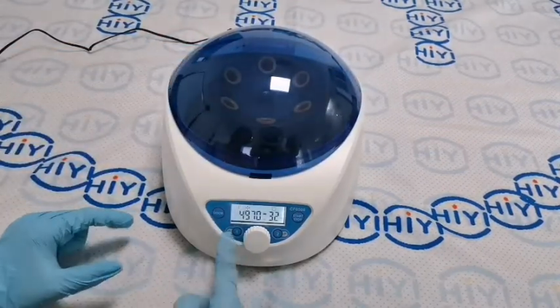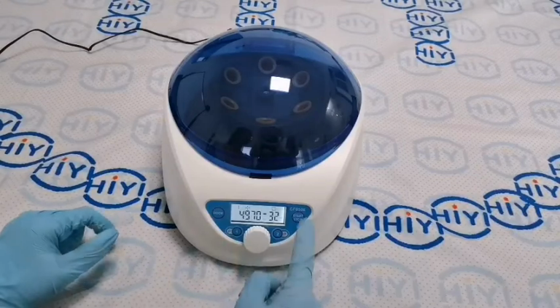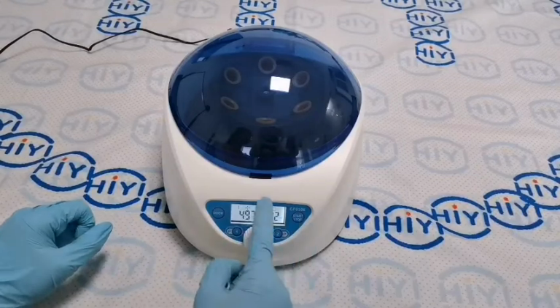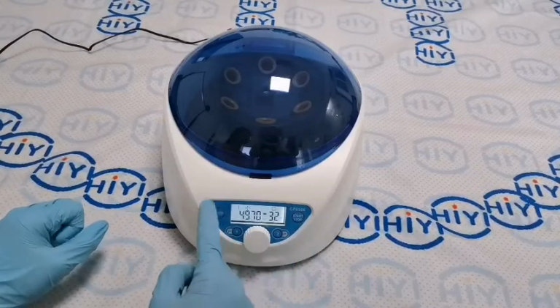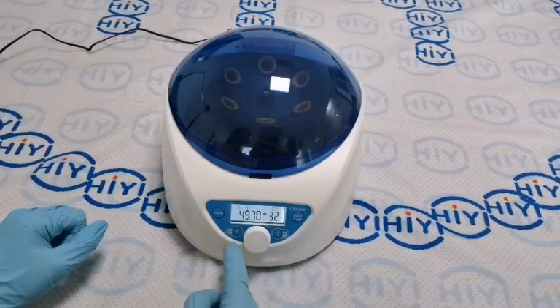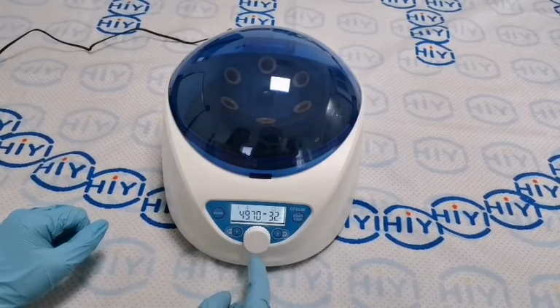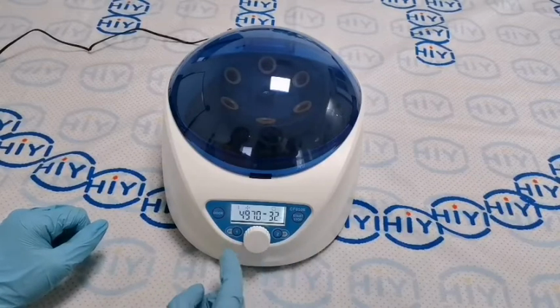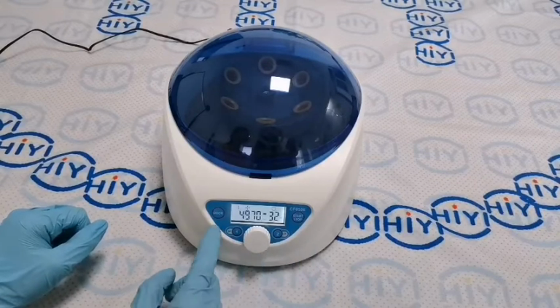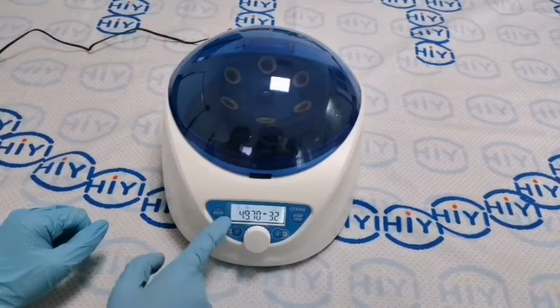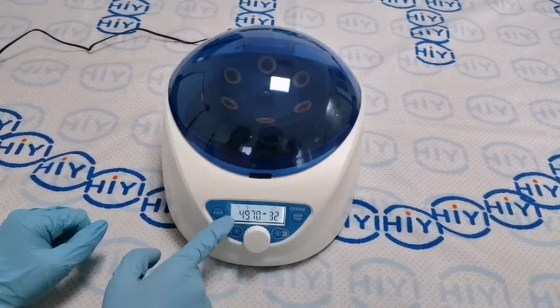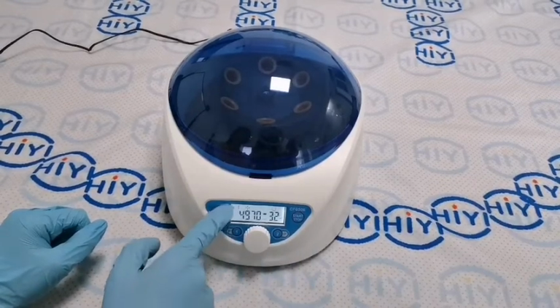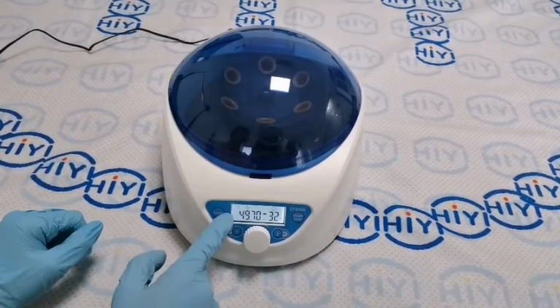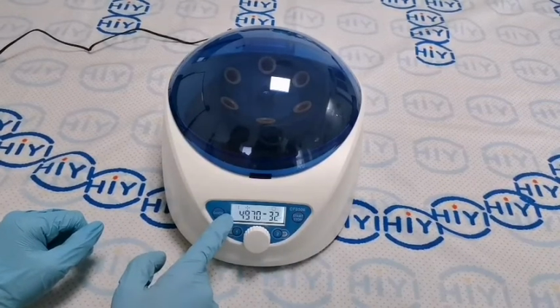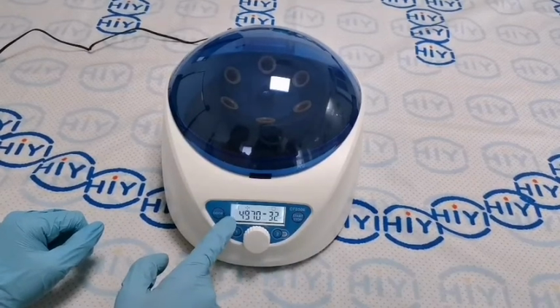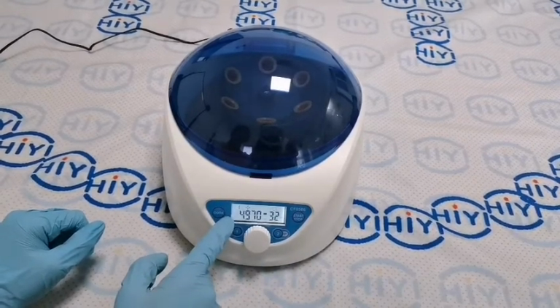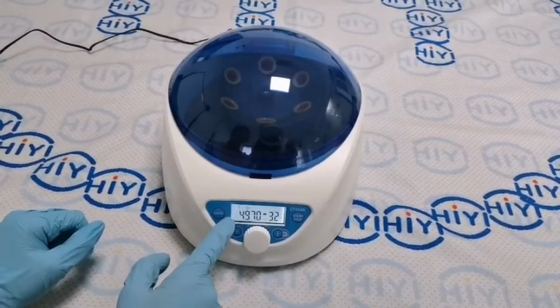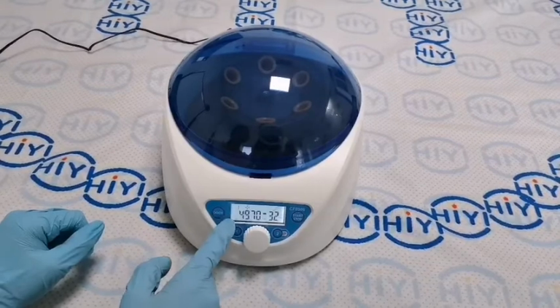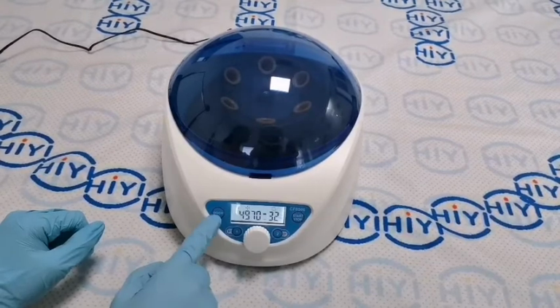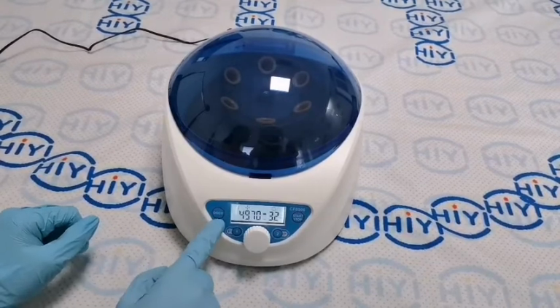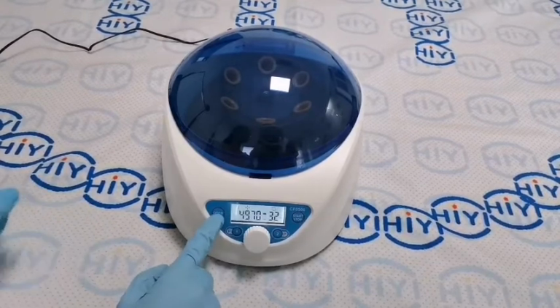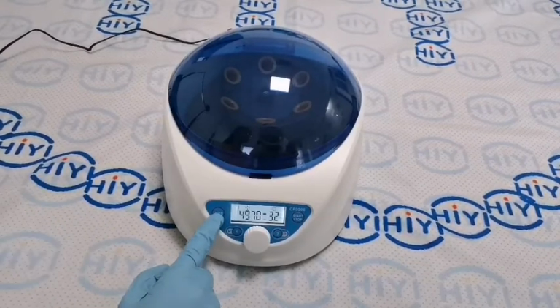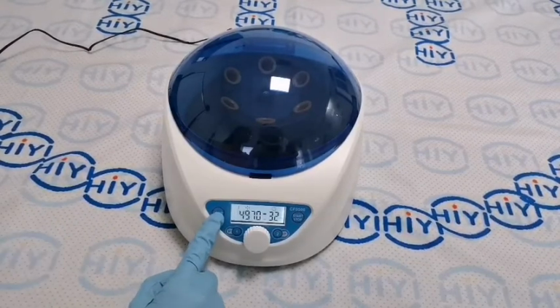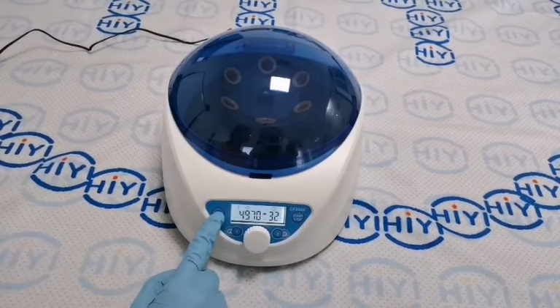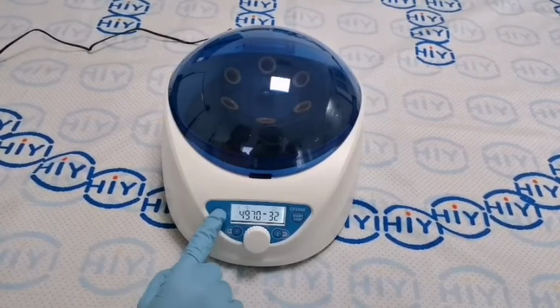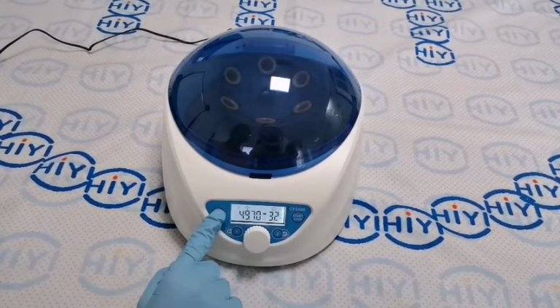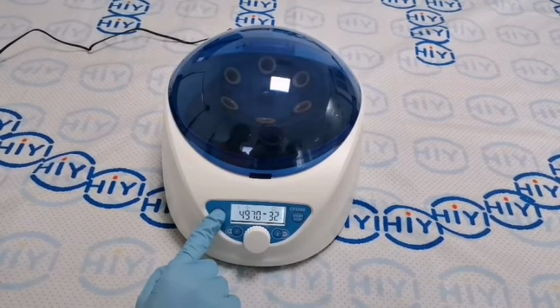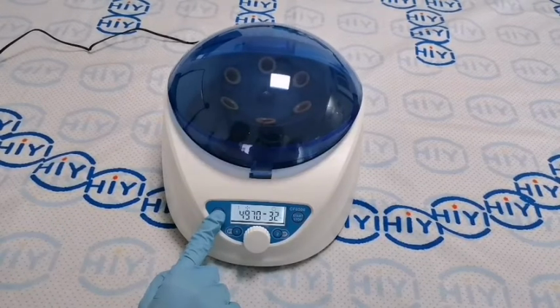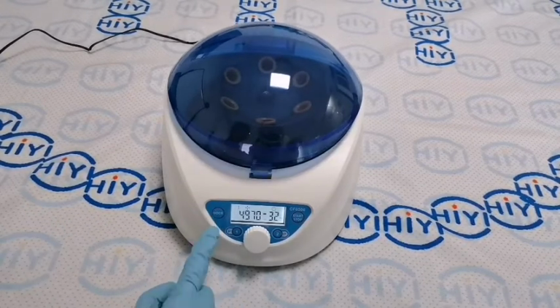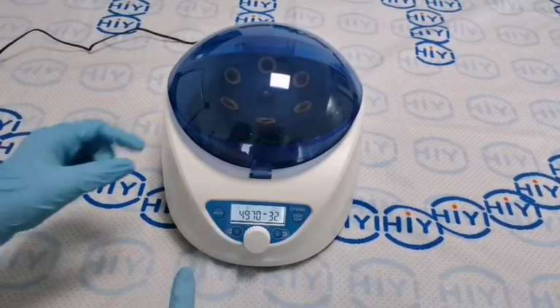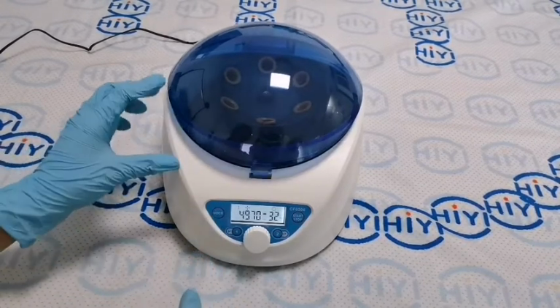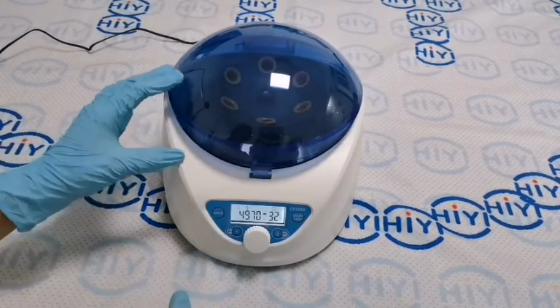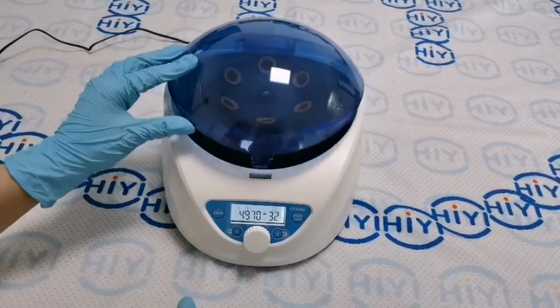Look at the panel. We can look at the LCD display. This is the door button. Press it — the door is open.